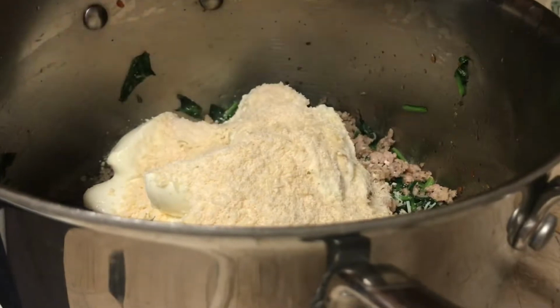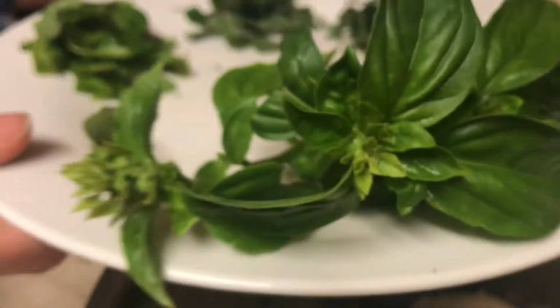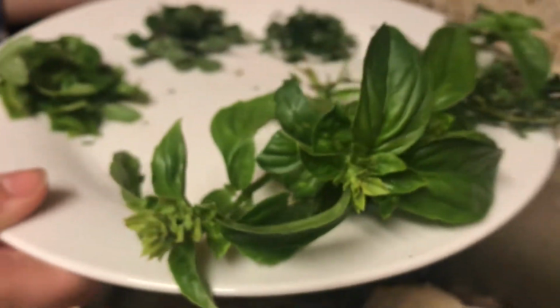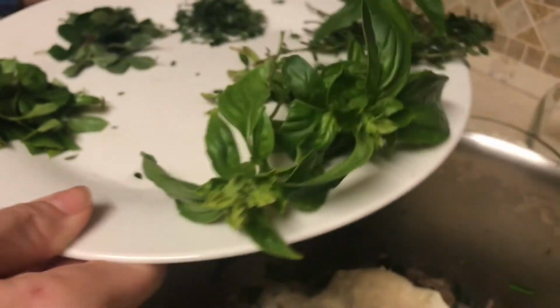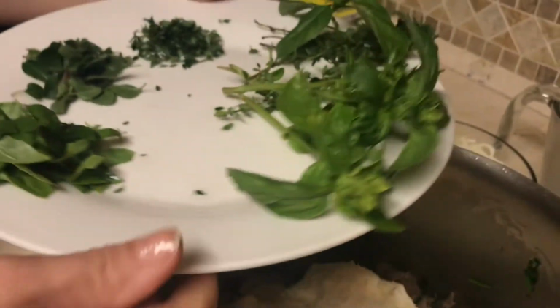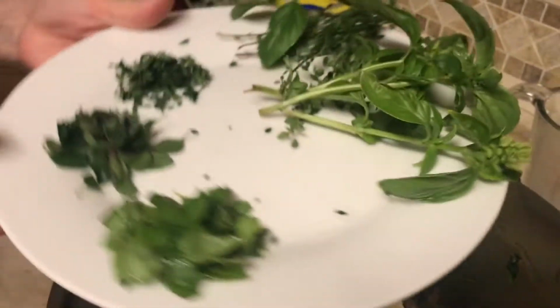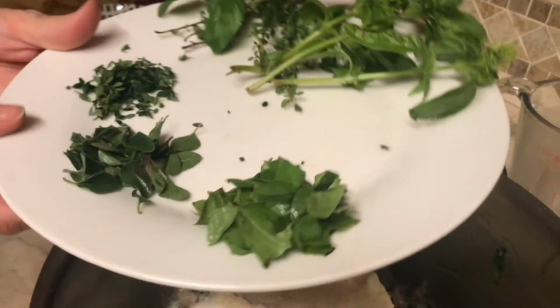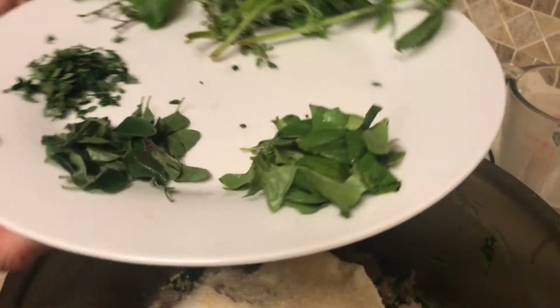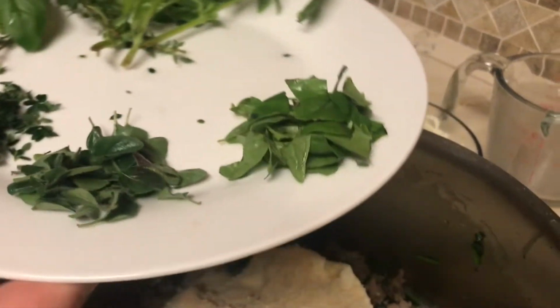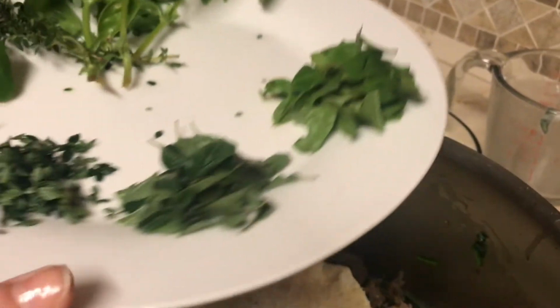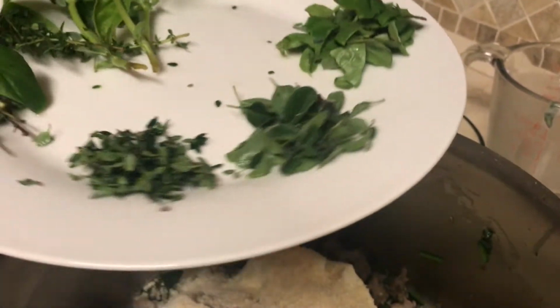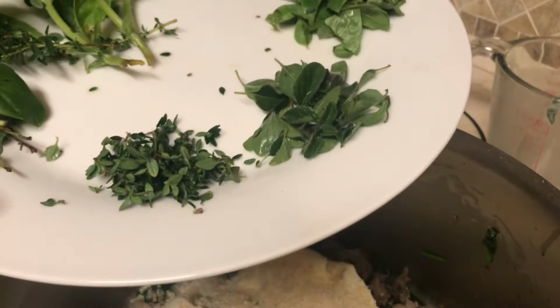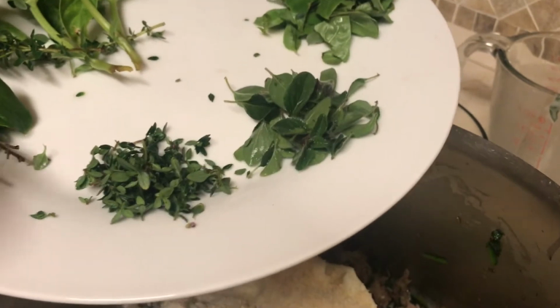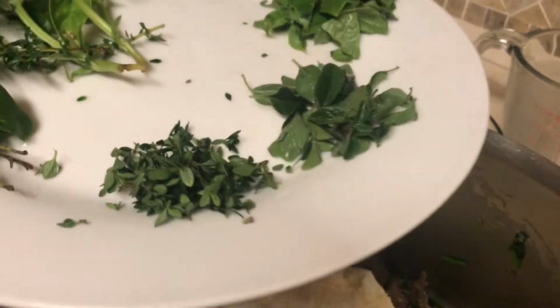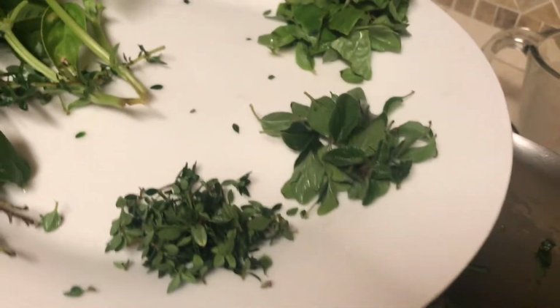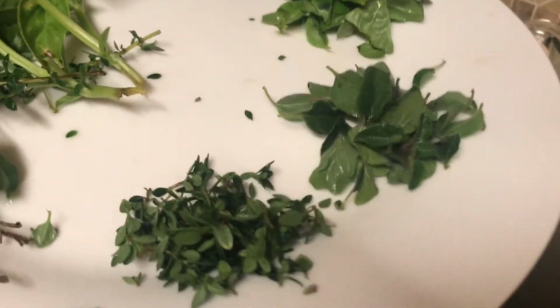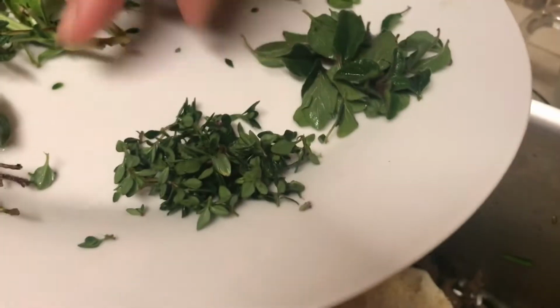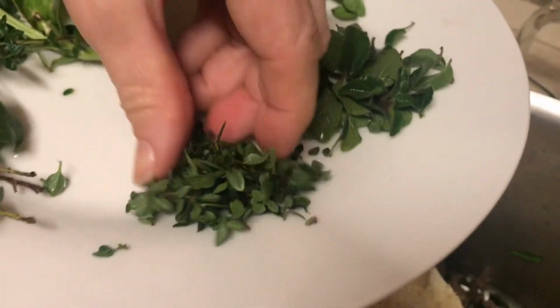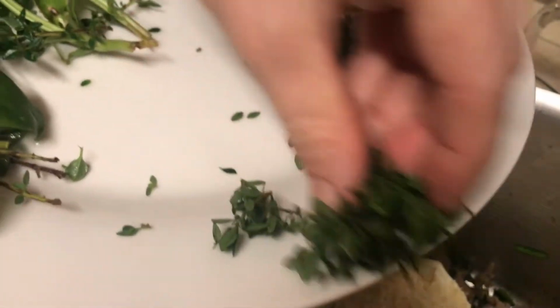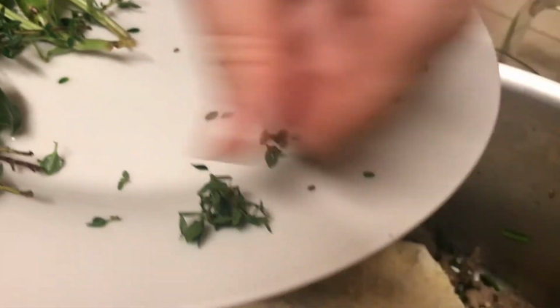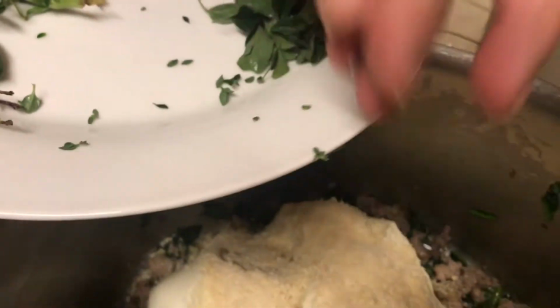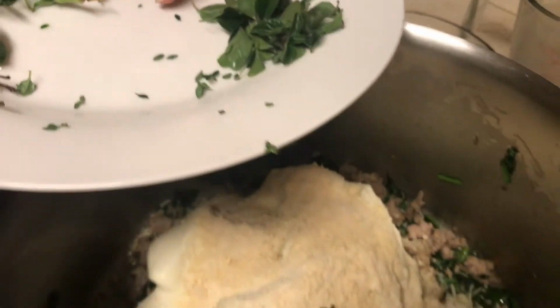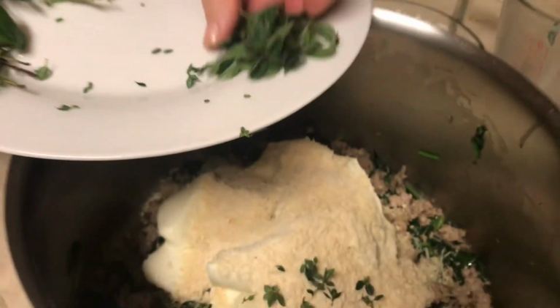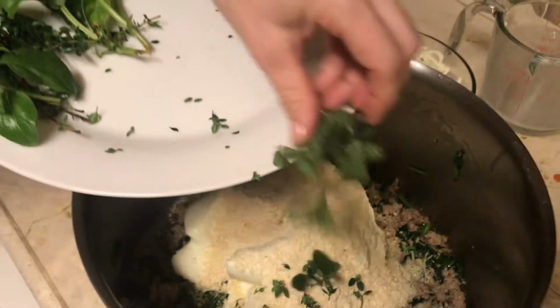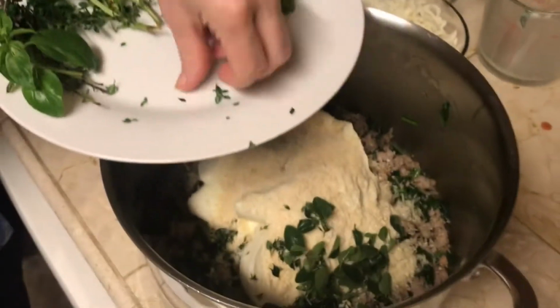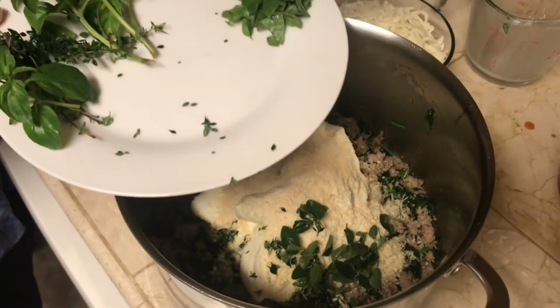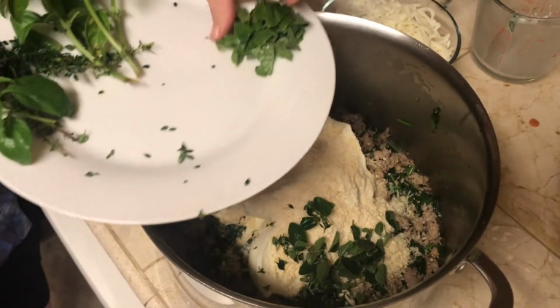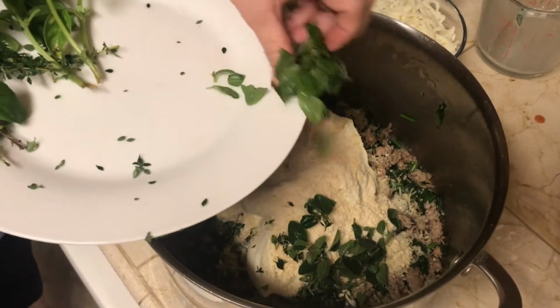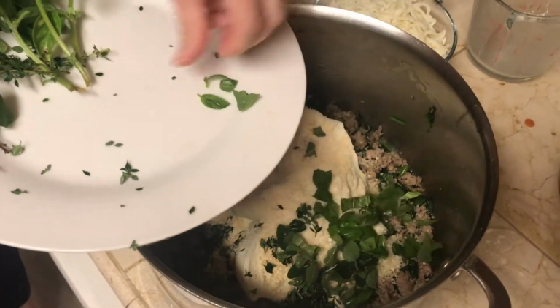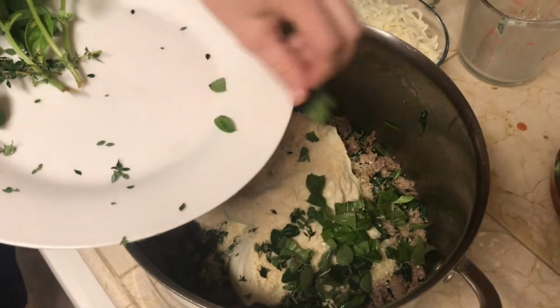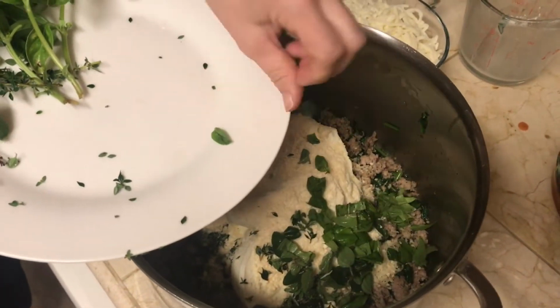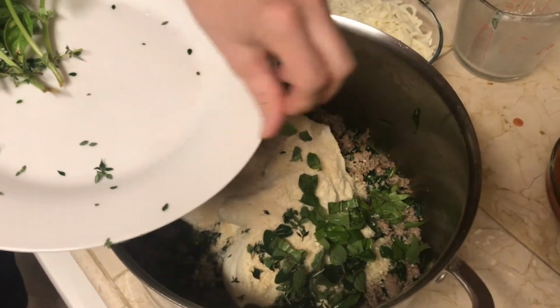Next are your favorite herbs — I'm going with a tablespoon of basil, a tablespoon of thyme, and a tablespoon of oregano. But you are welcome to use dry herbs or different herbs if that's what you would prefer.